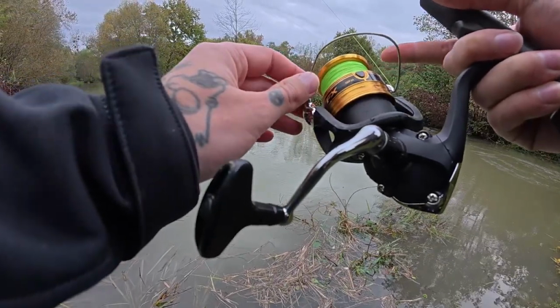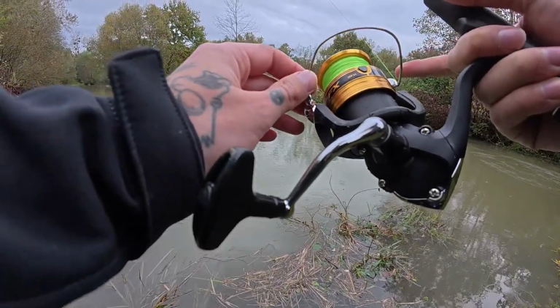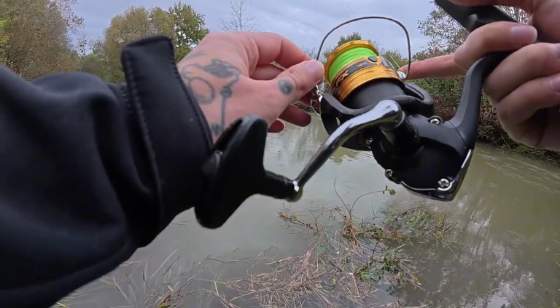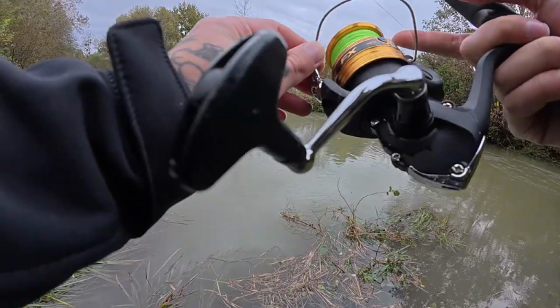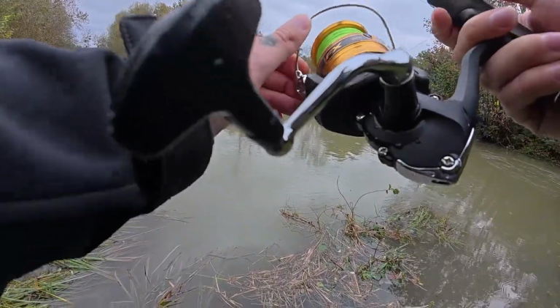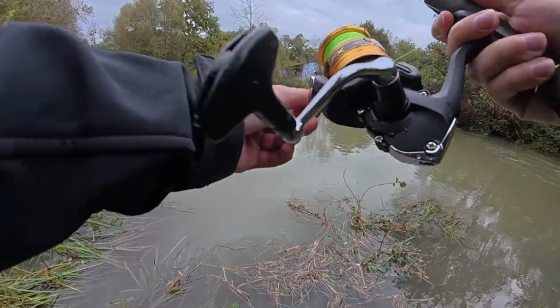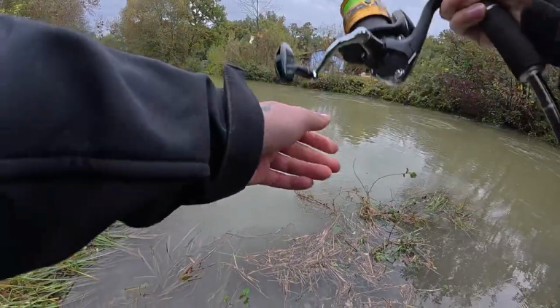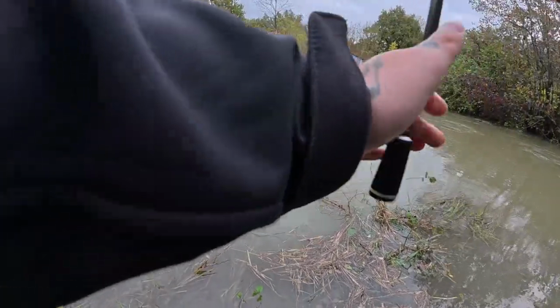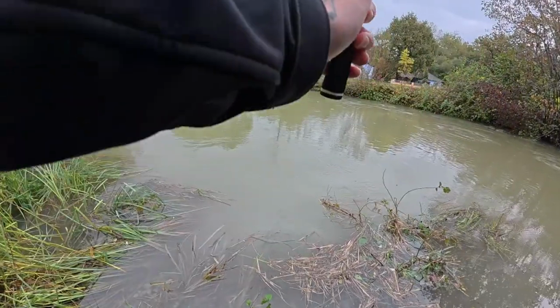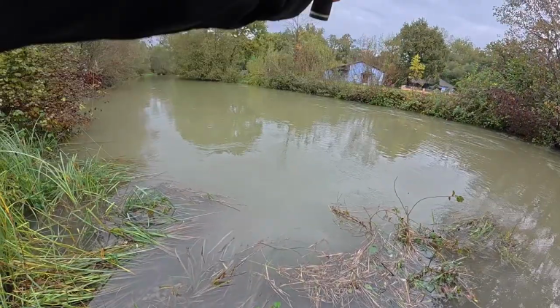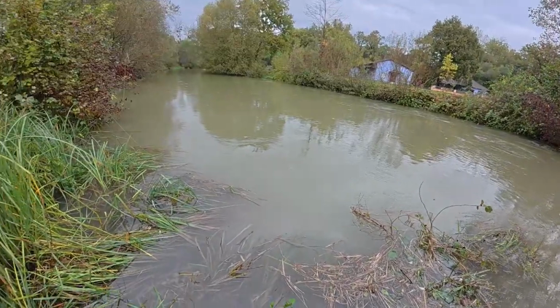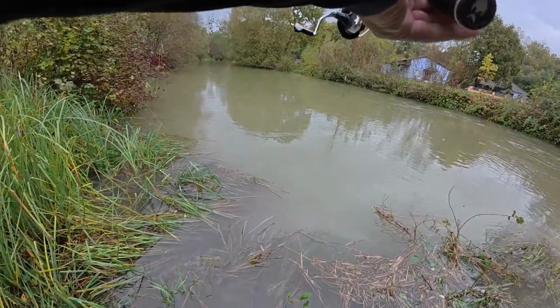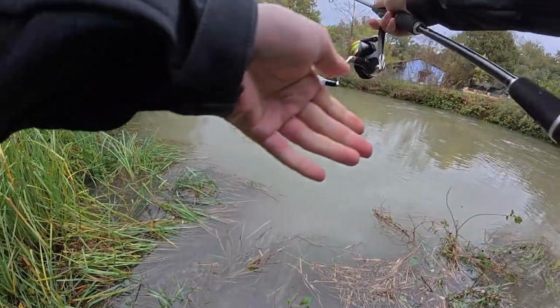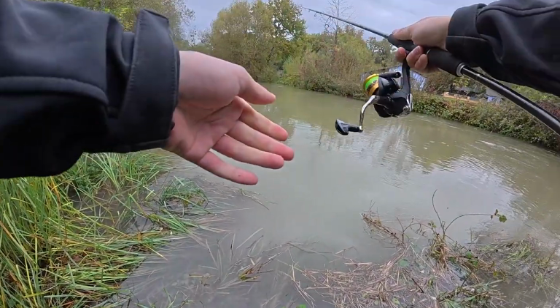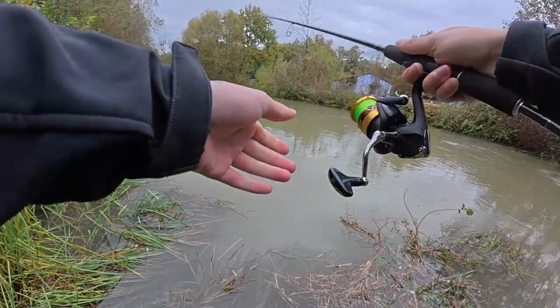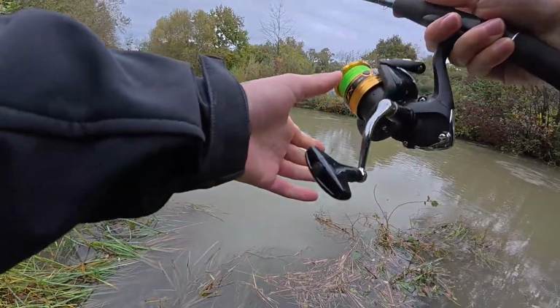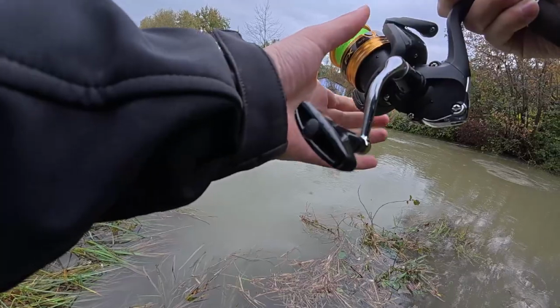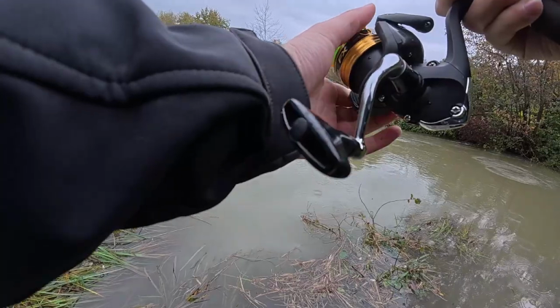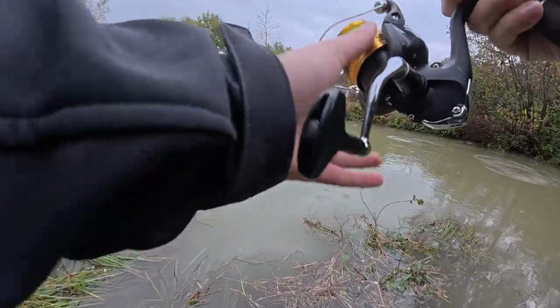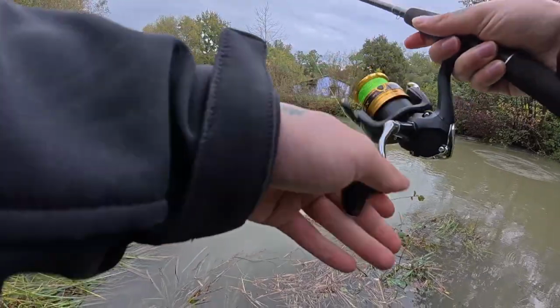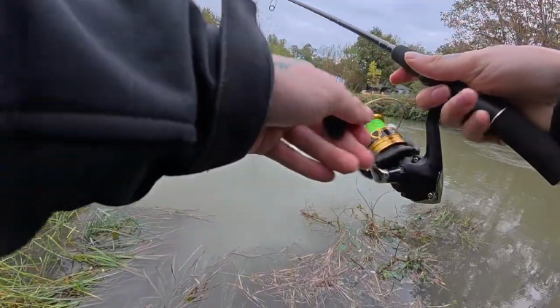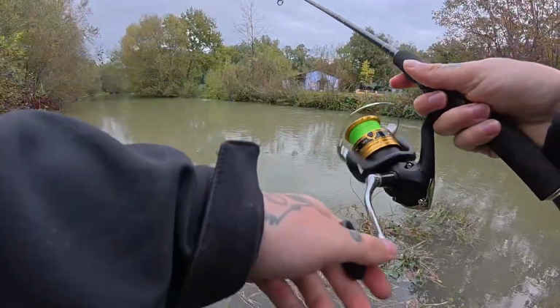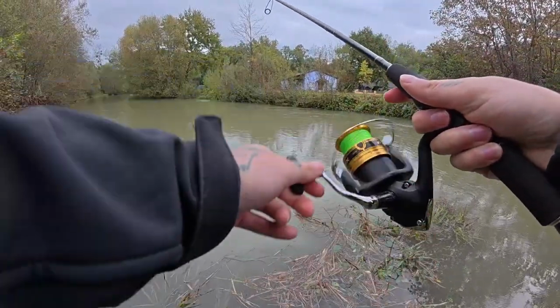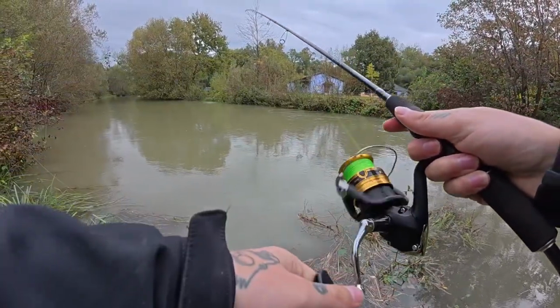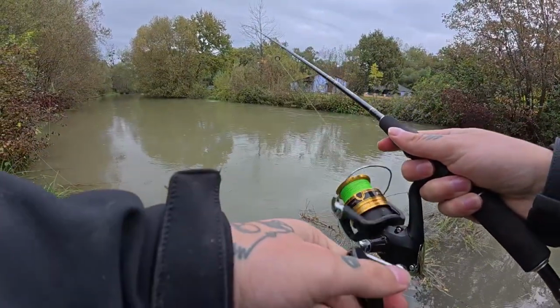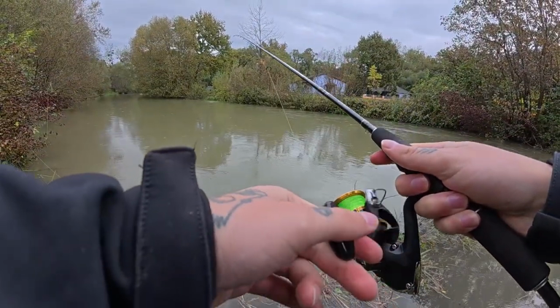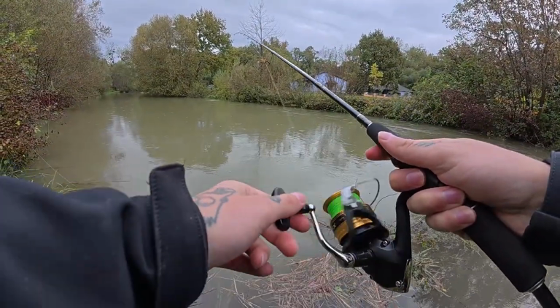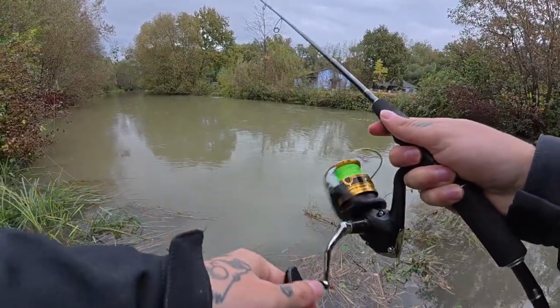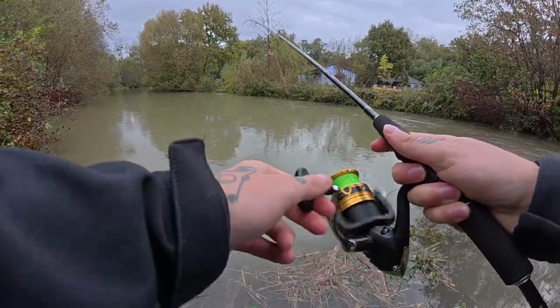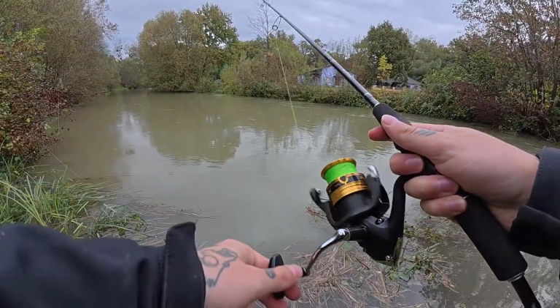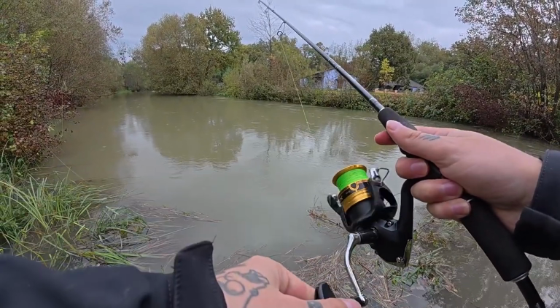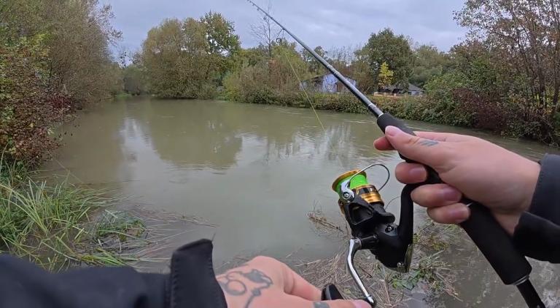I see movement — so fish are feeding, I guess. It started raining also.